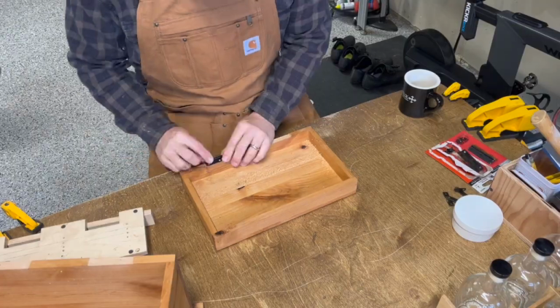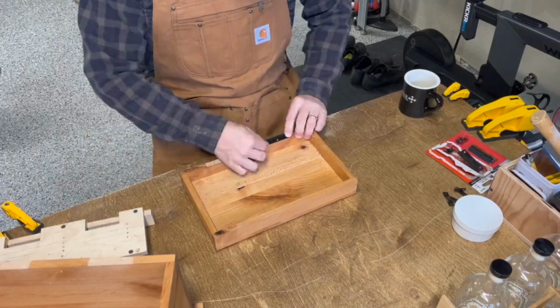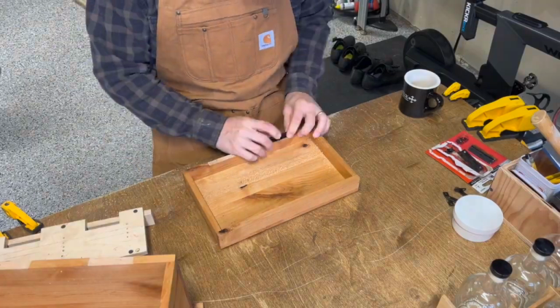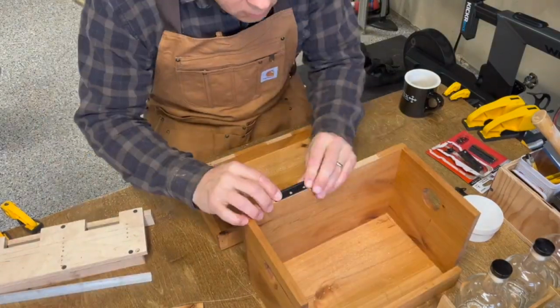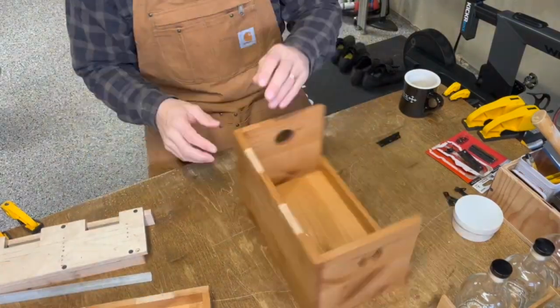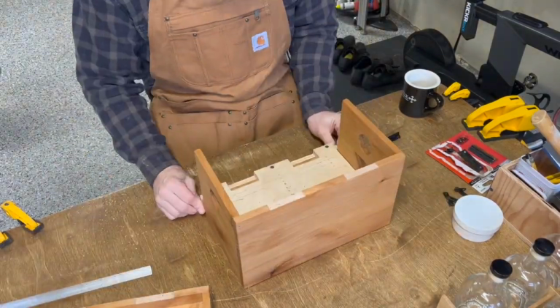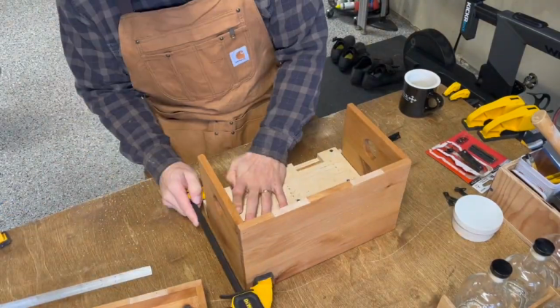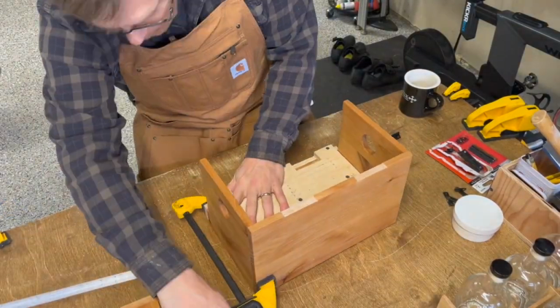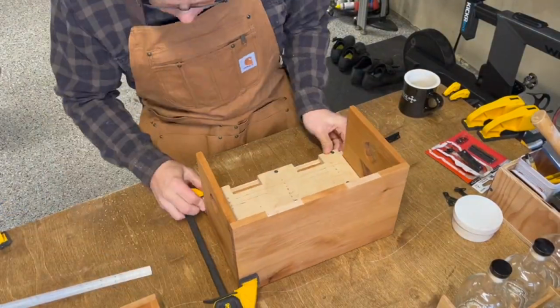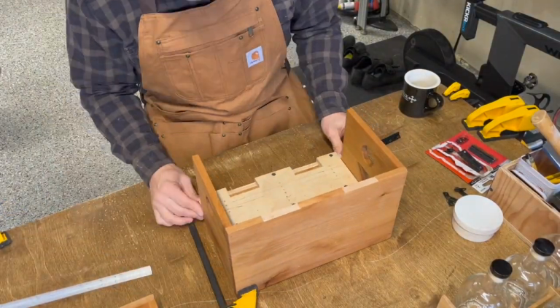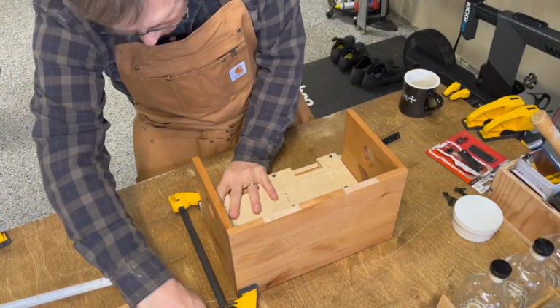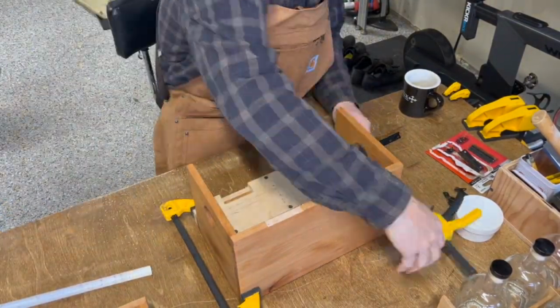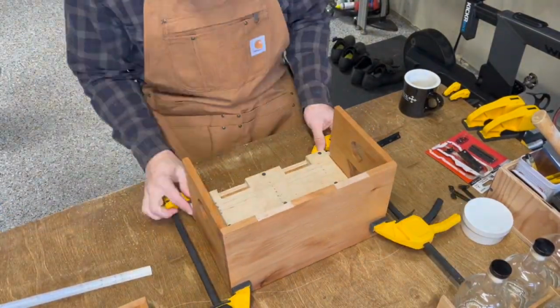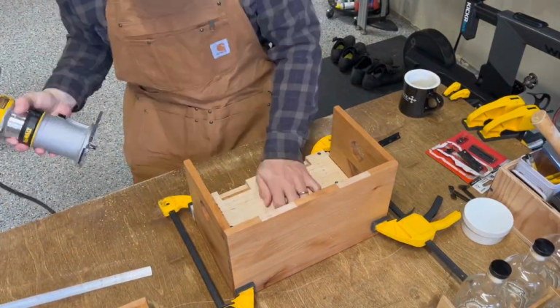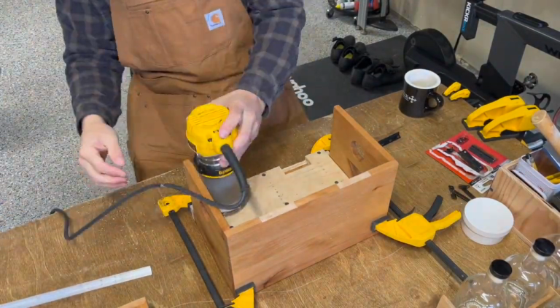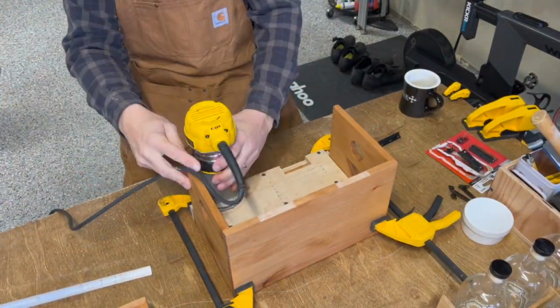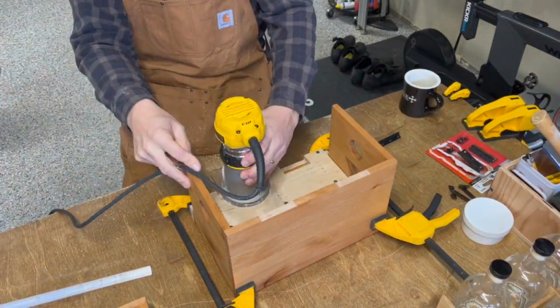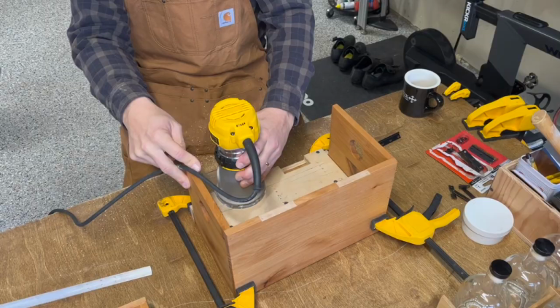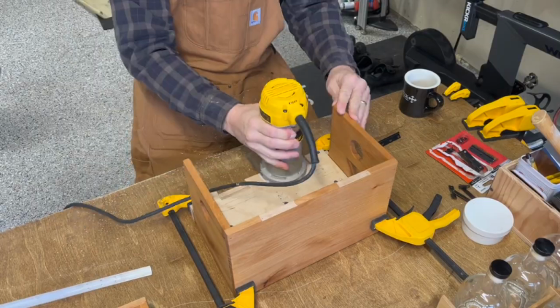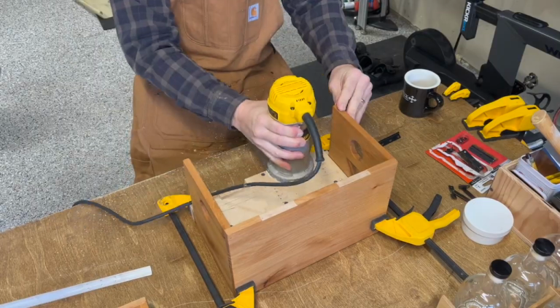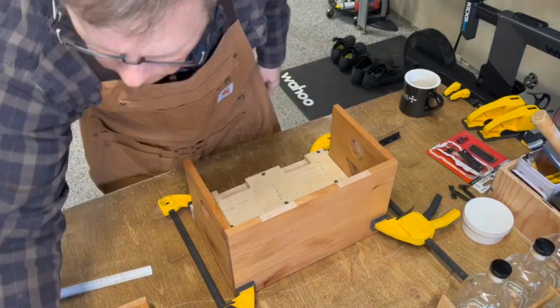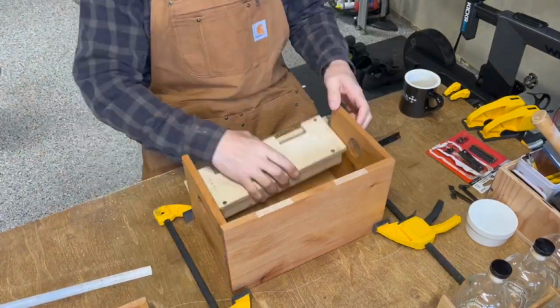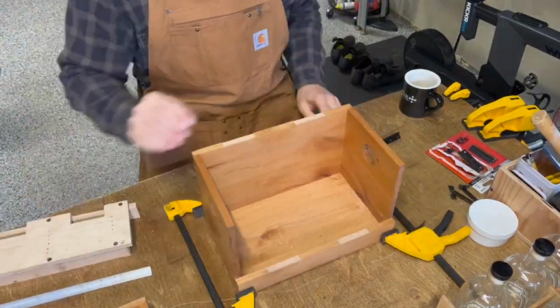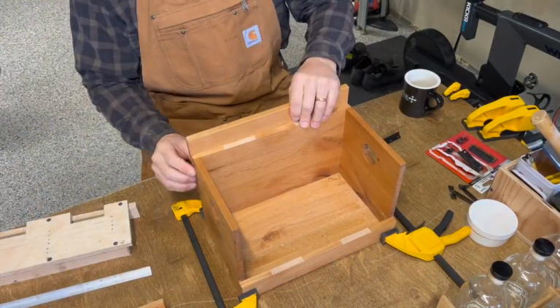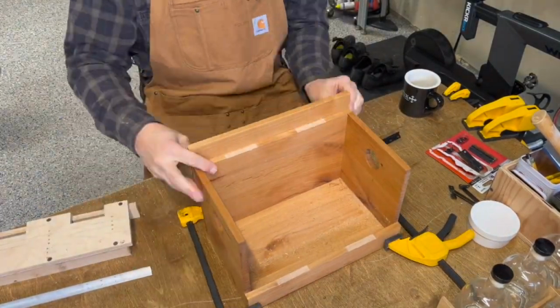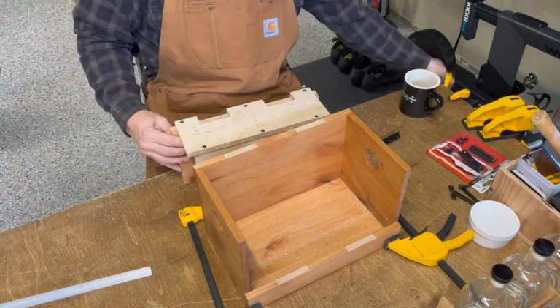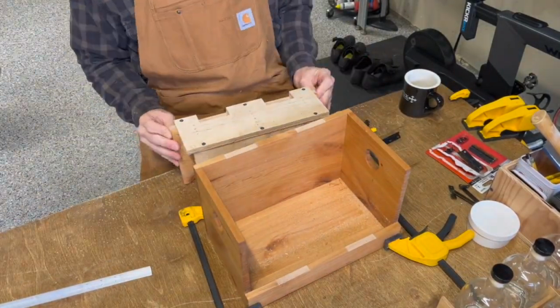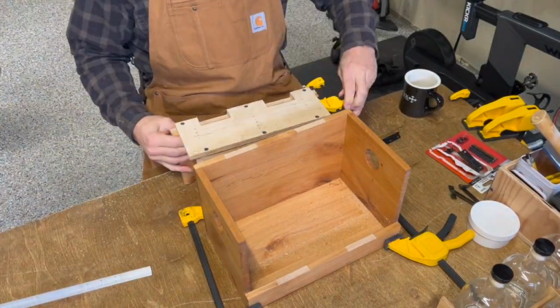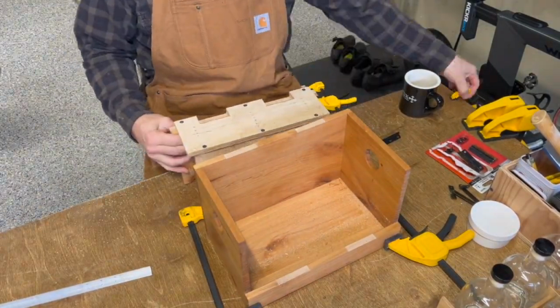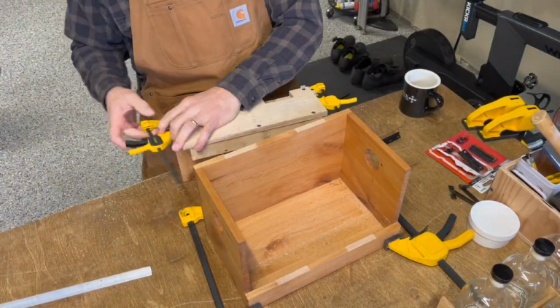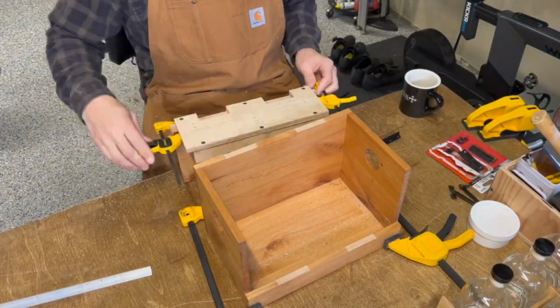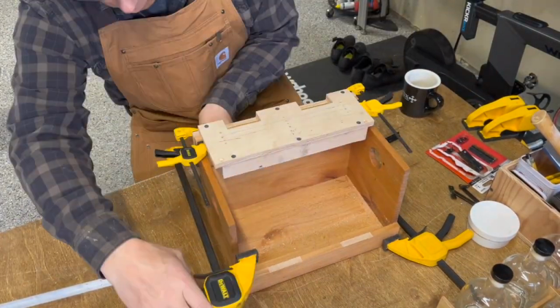Hey, good day, this is Paul at Camp Cocktails, and I thought I'd share with you a sped-up version of me installing some hinges into one of the Camp Cocktails boxes.